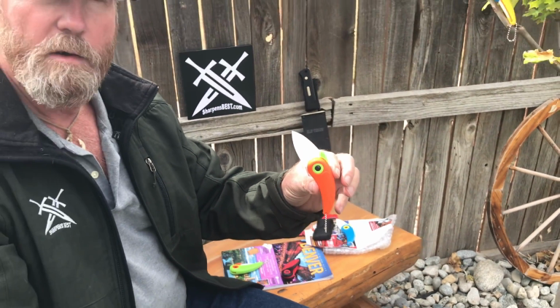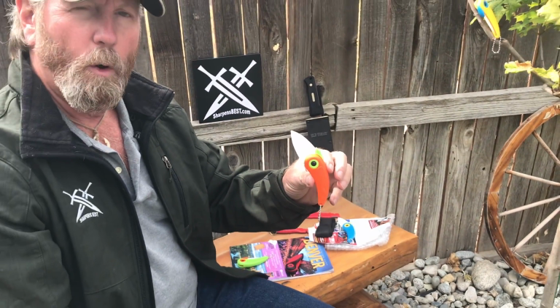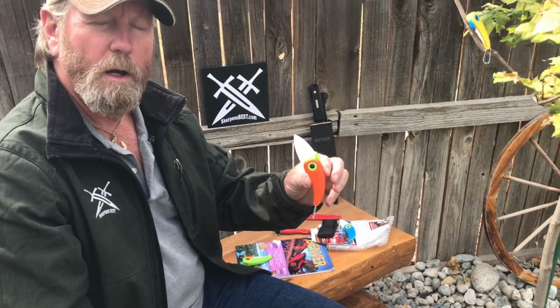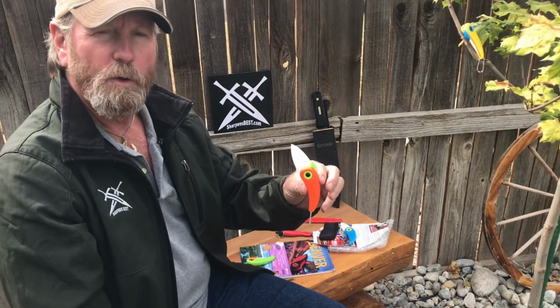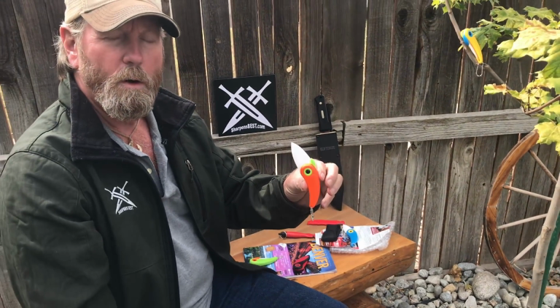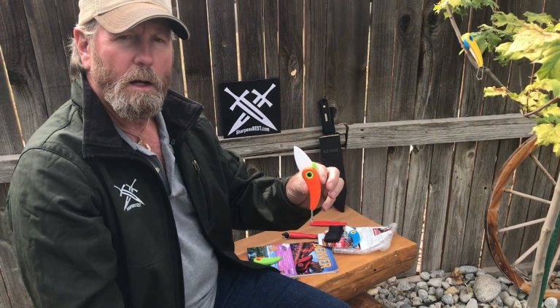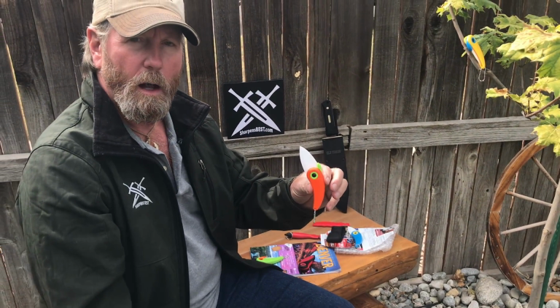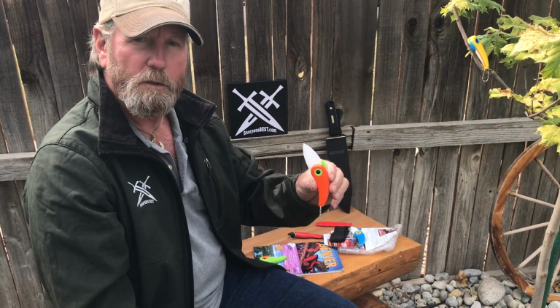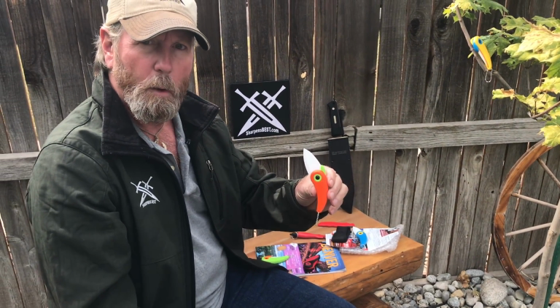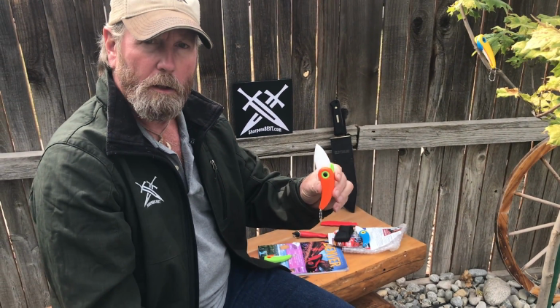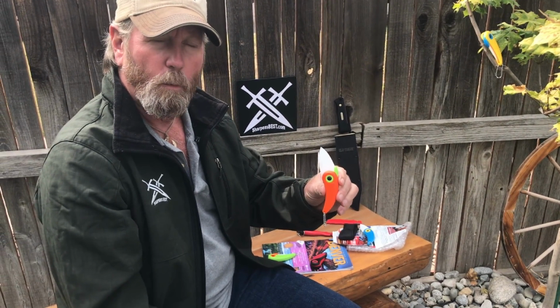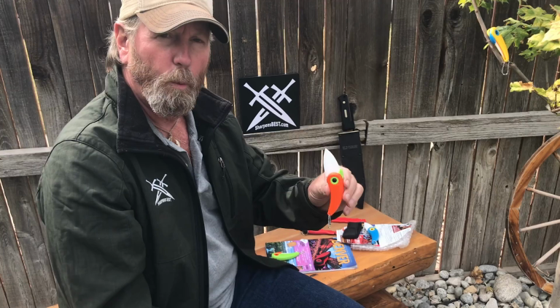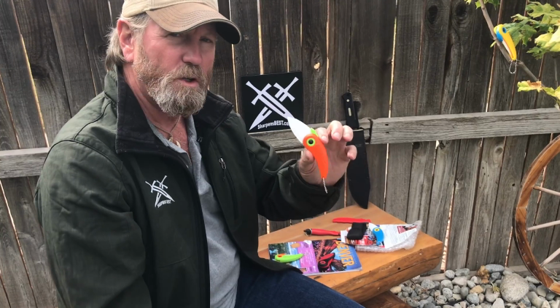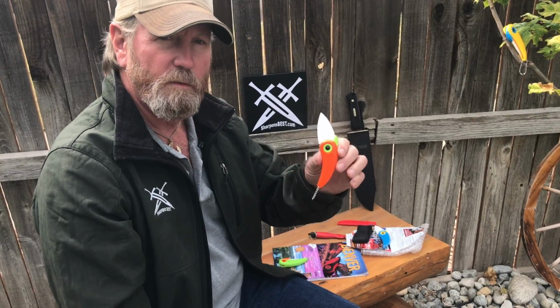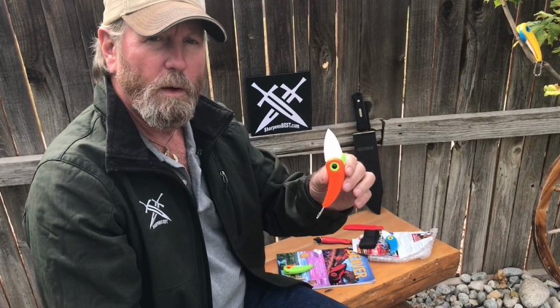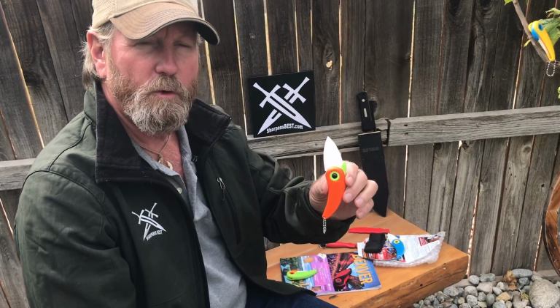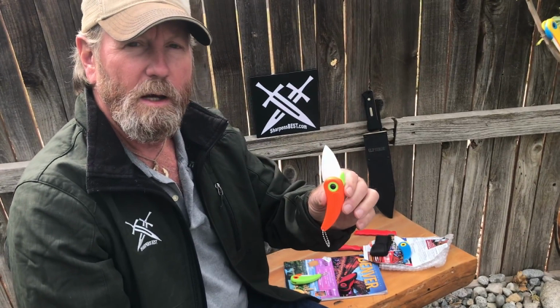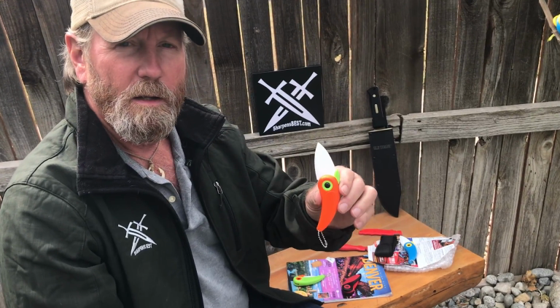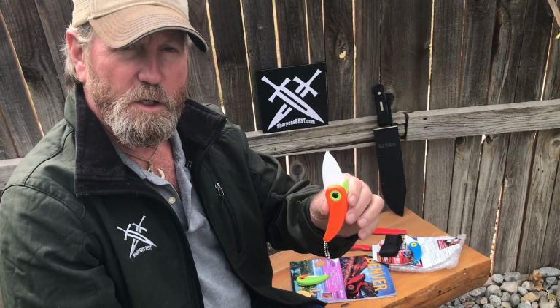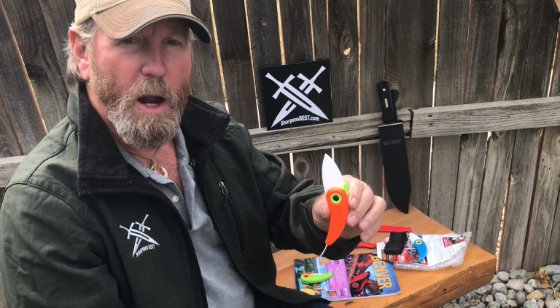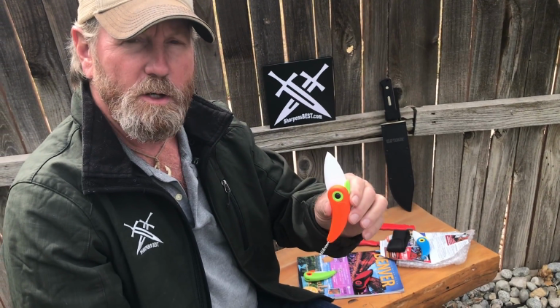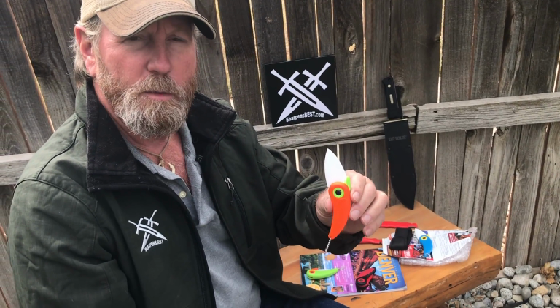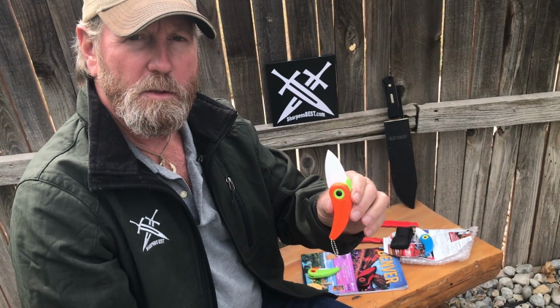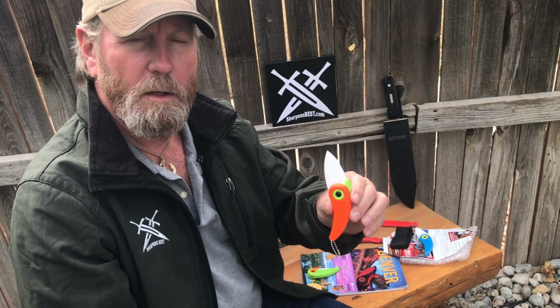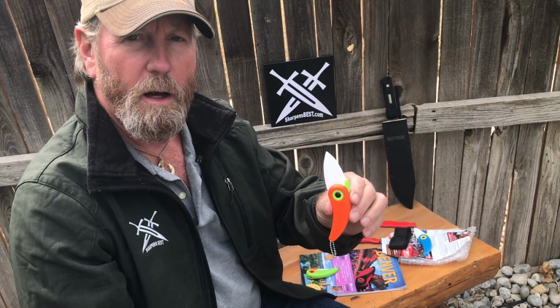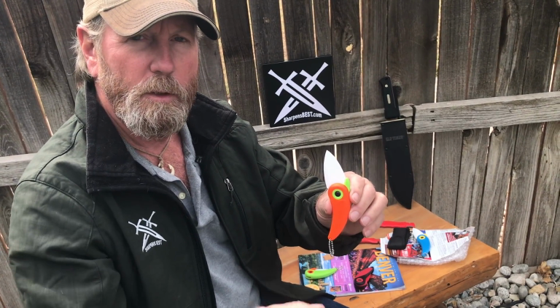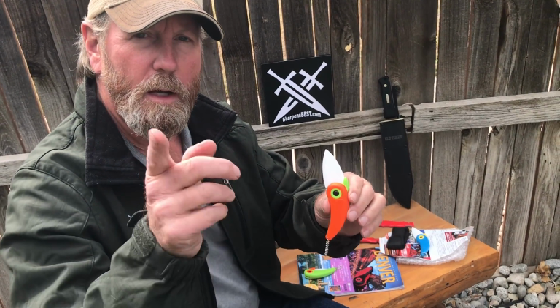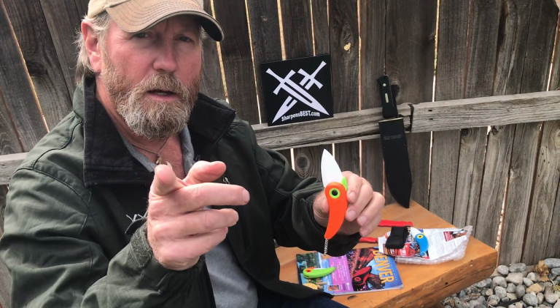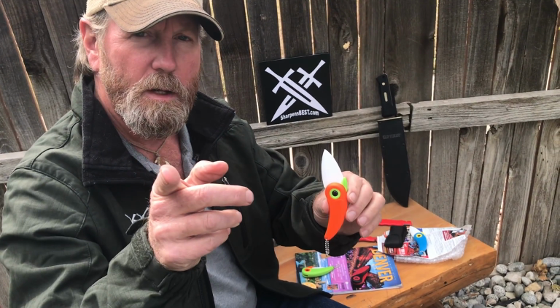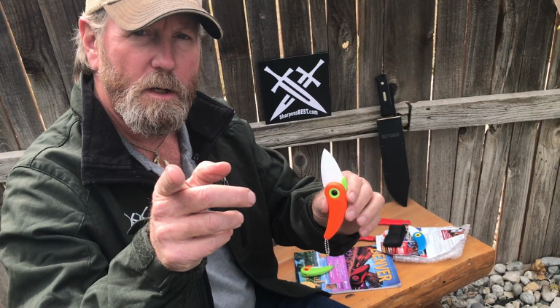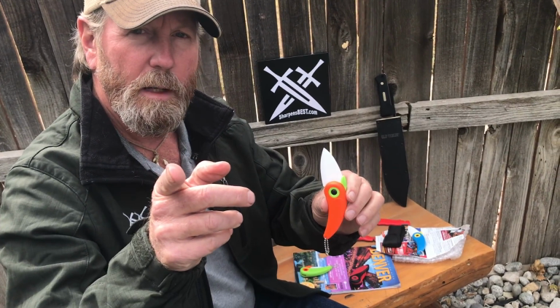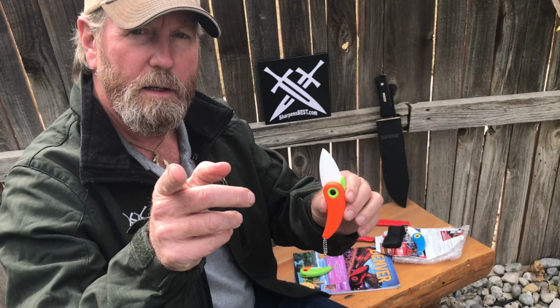So $7.95, or order a hundred dollars or more and we'll give you one free. This is Brad at sharpensbest.com — take care and stay sharp out there.